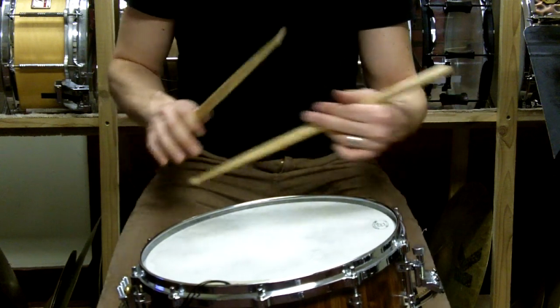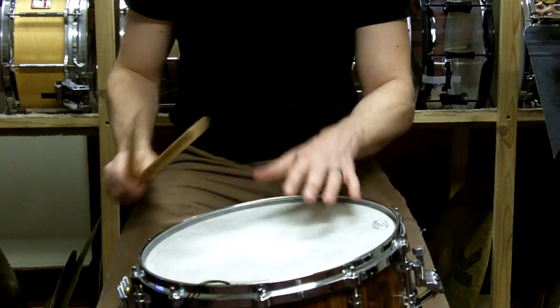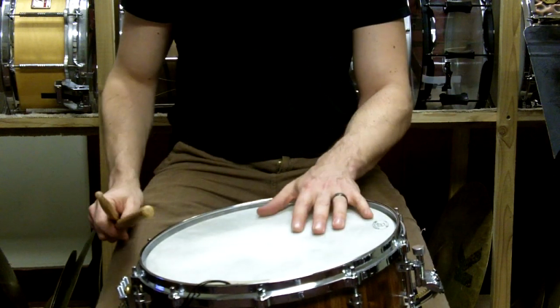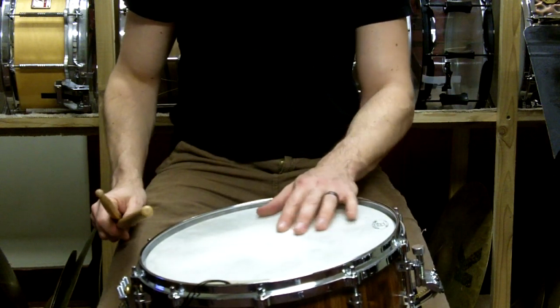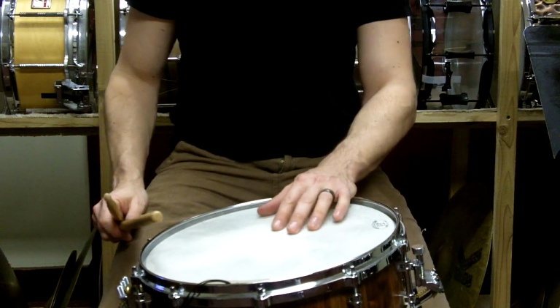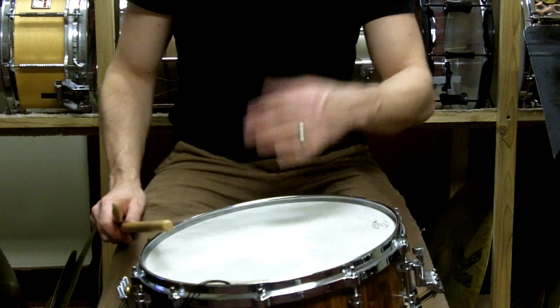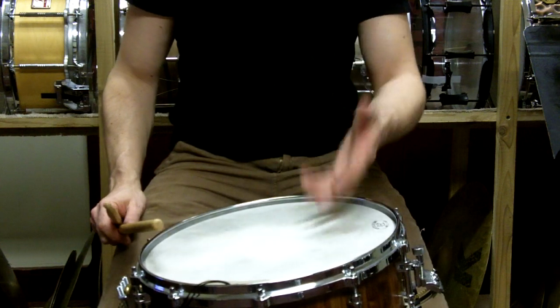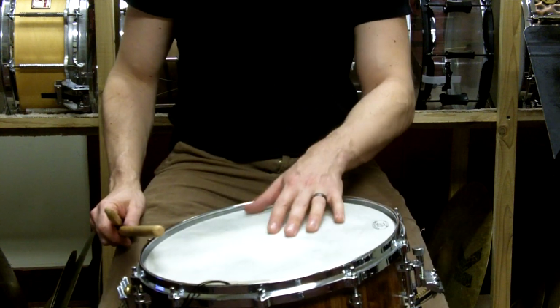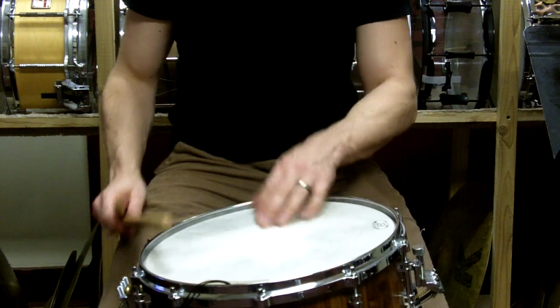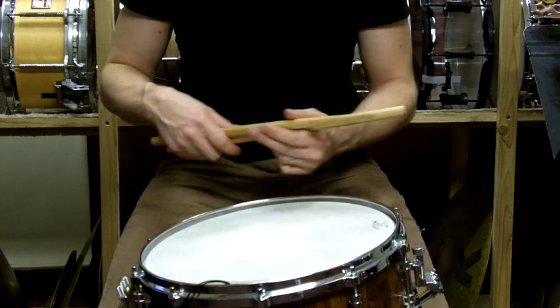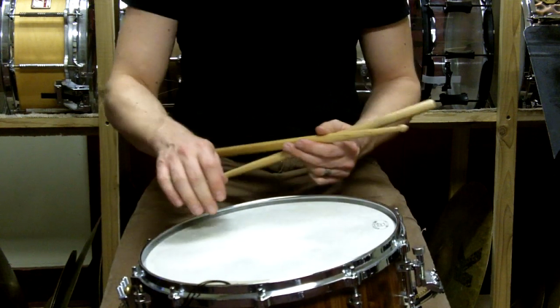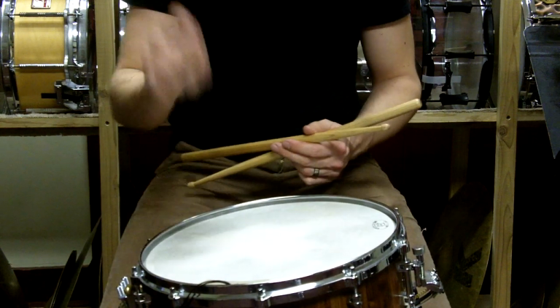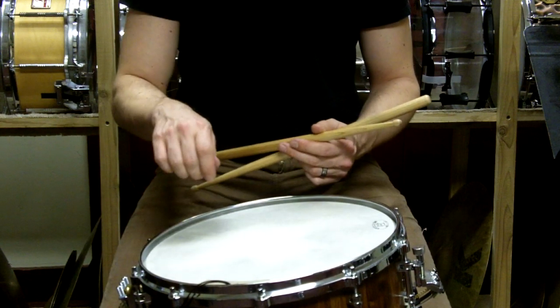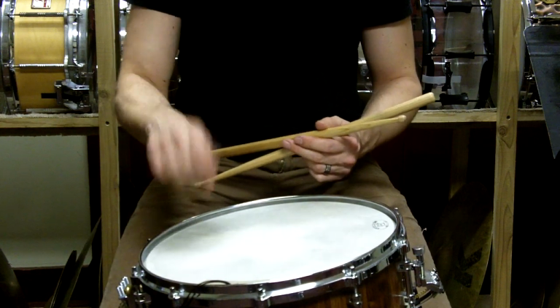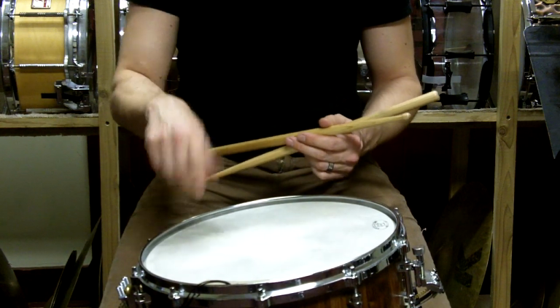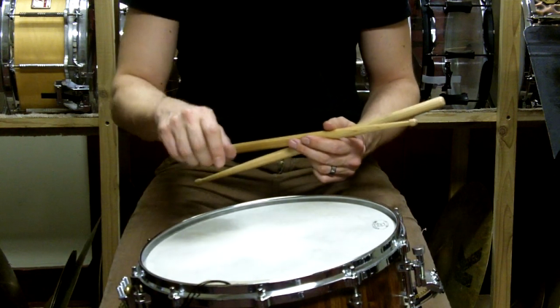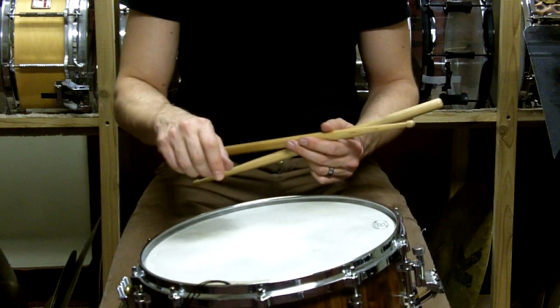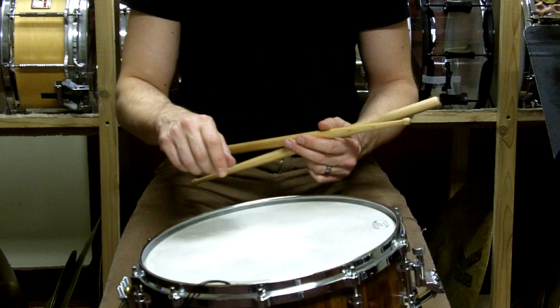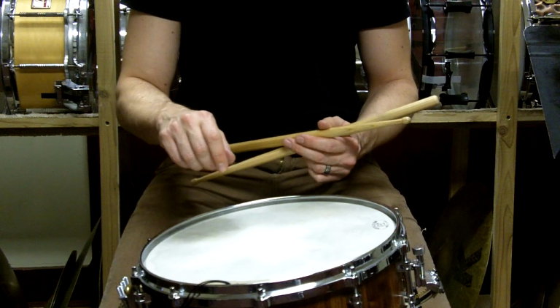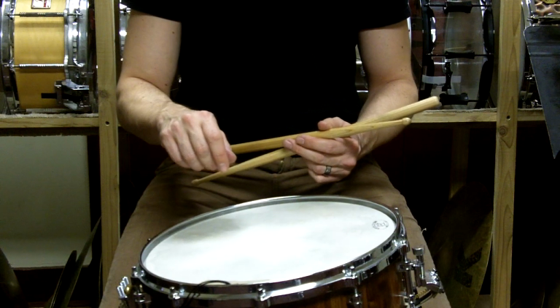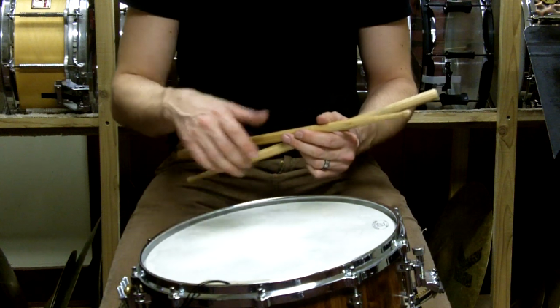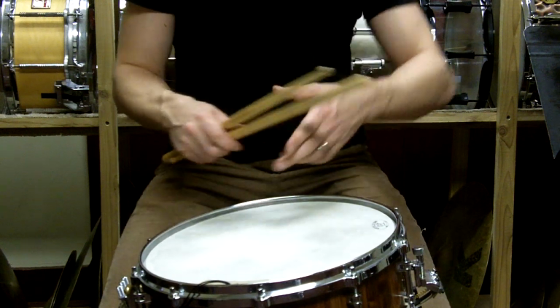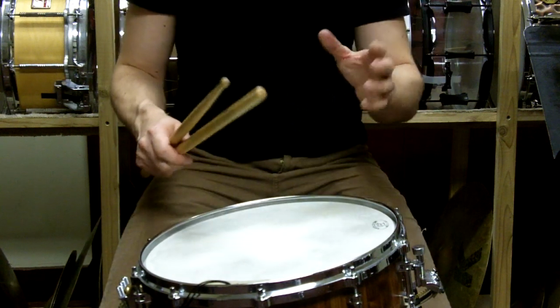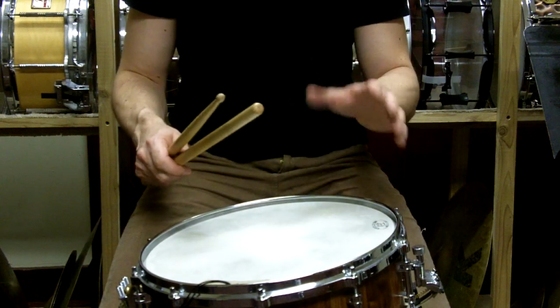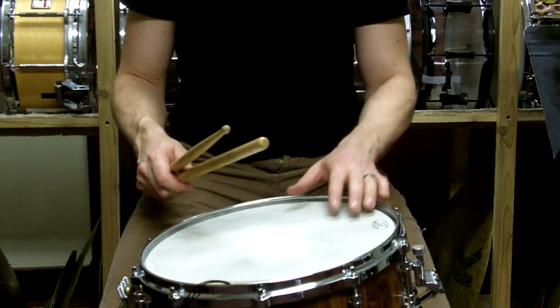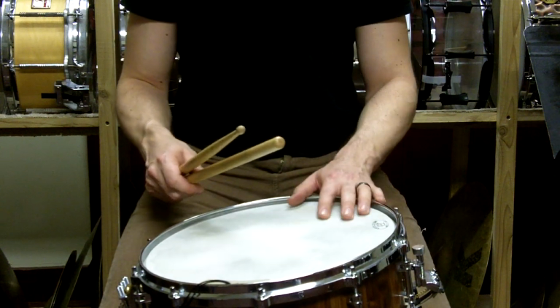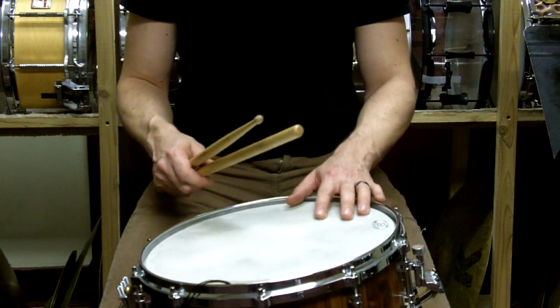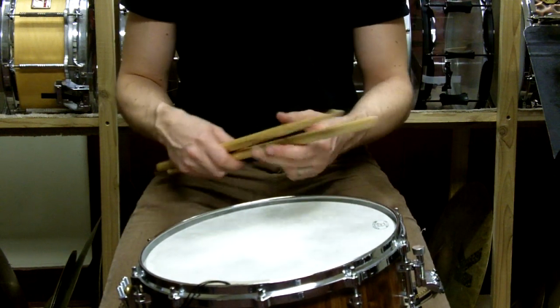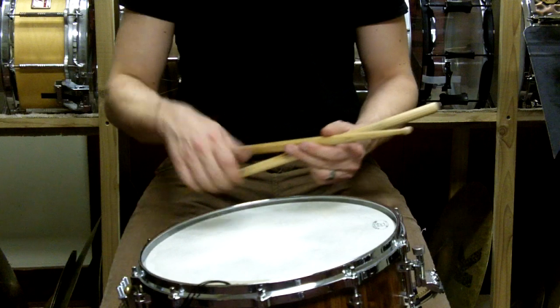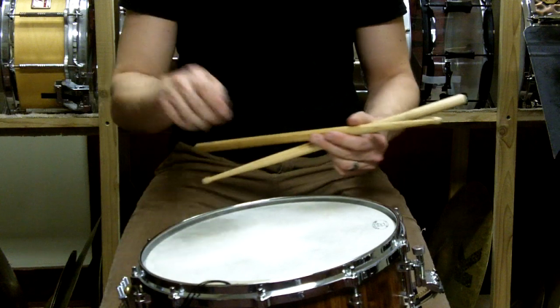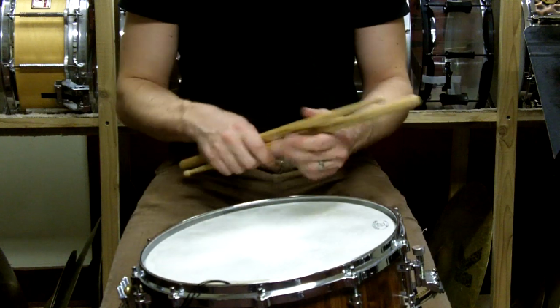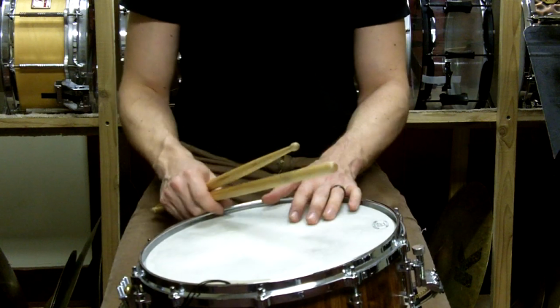Now this wasn't something that was meant to be fast itself, but an exercise to get you having a stronger upstroke. It also used Stone's book Accents and Rebounds, which did help you develop your upstroke.